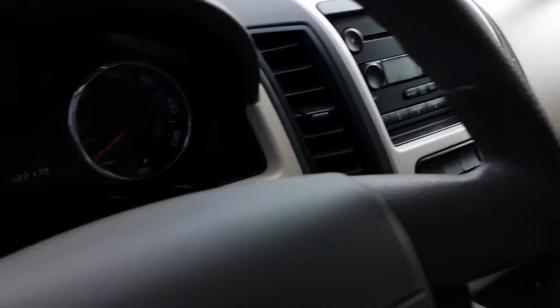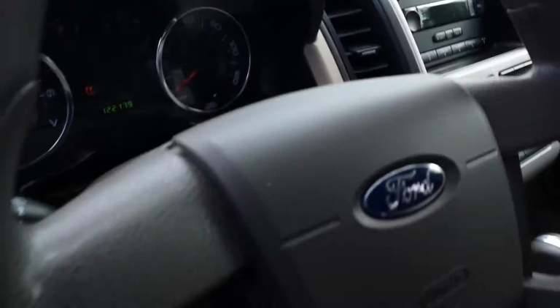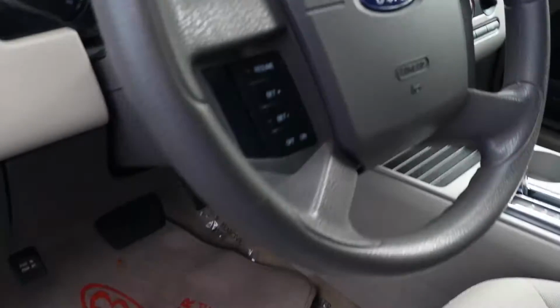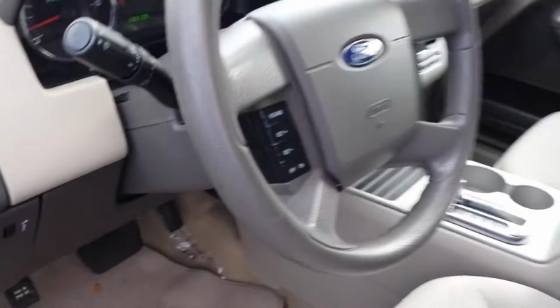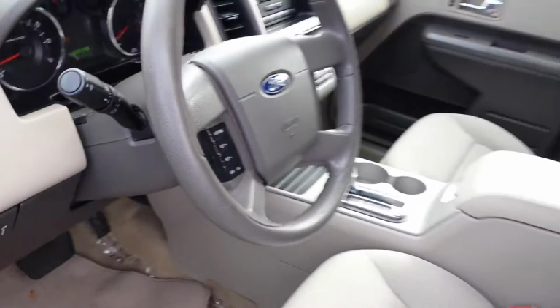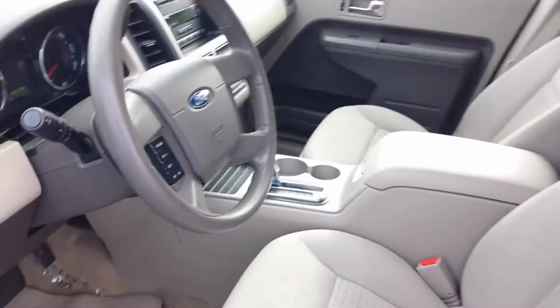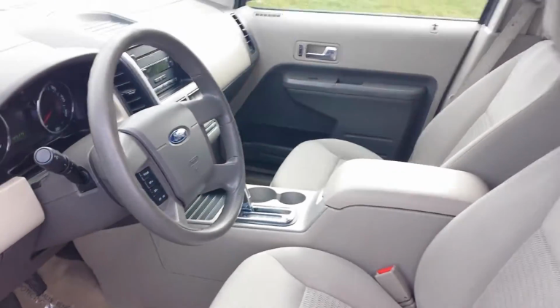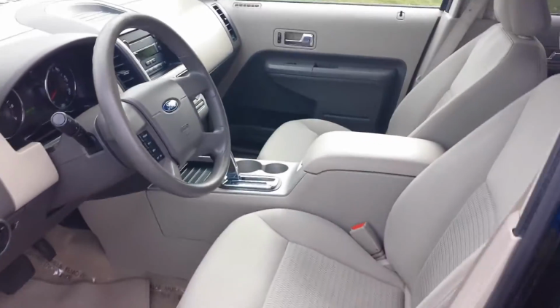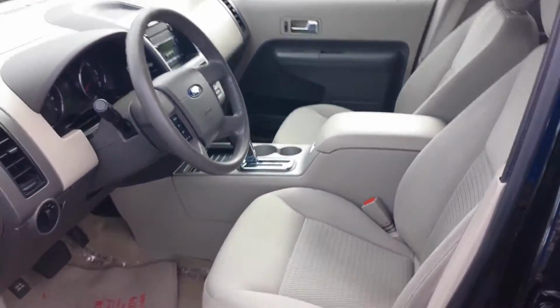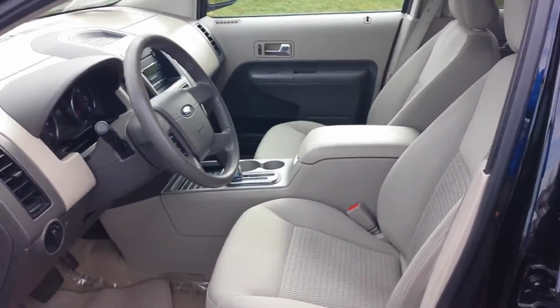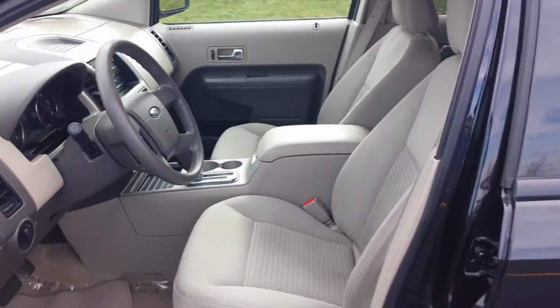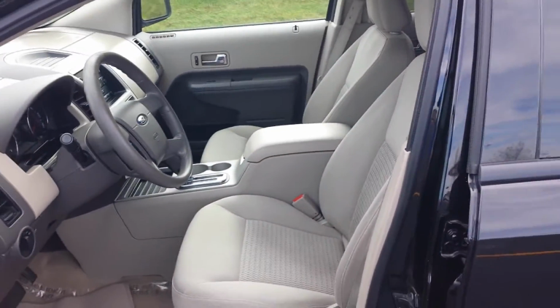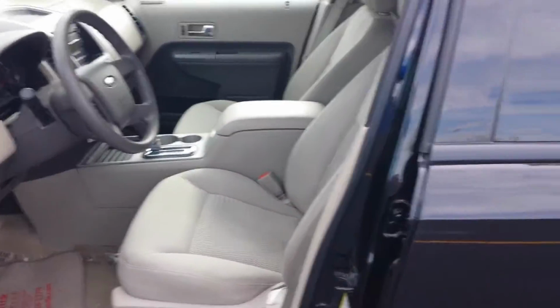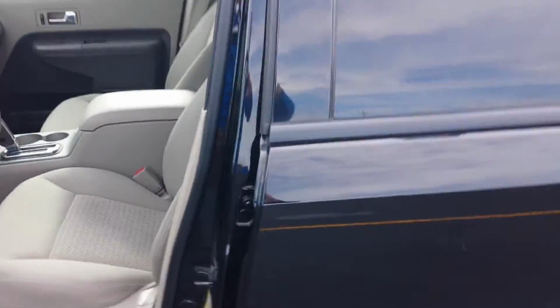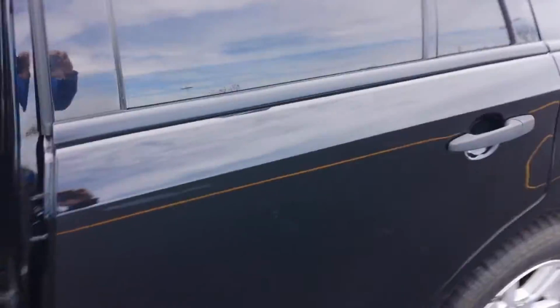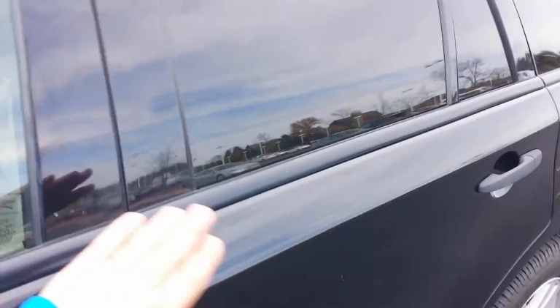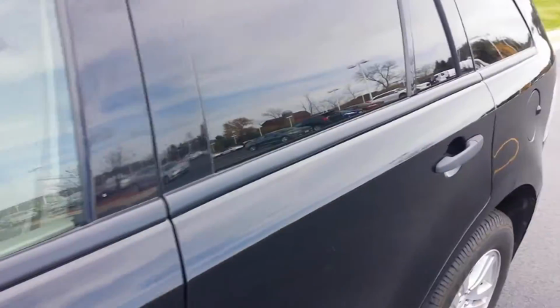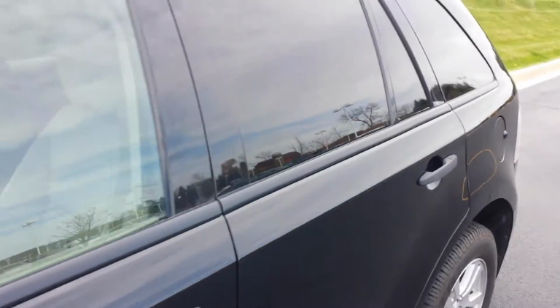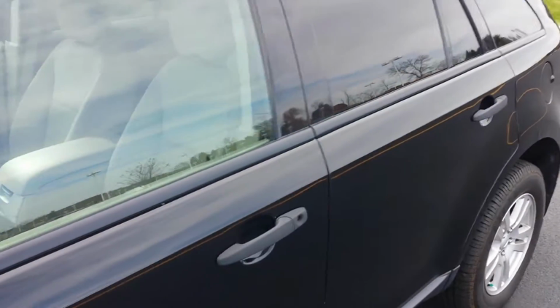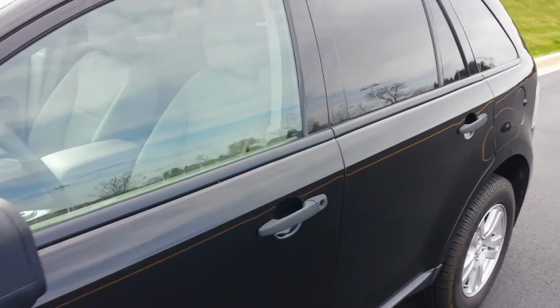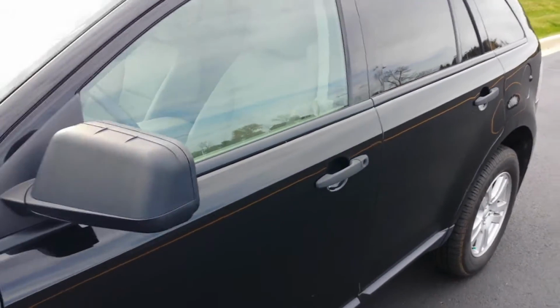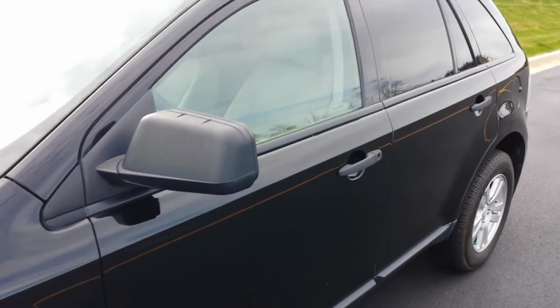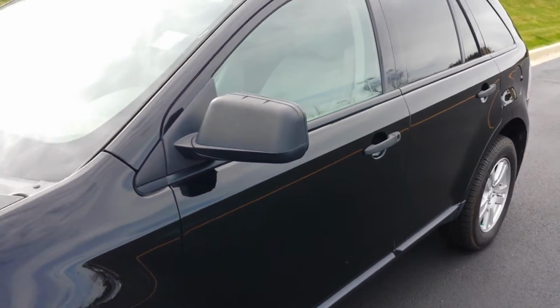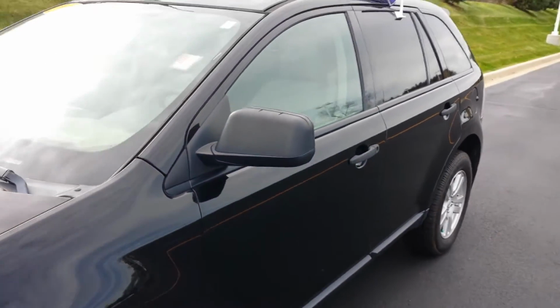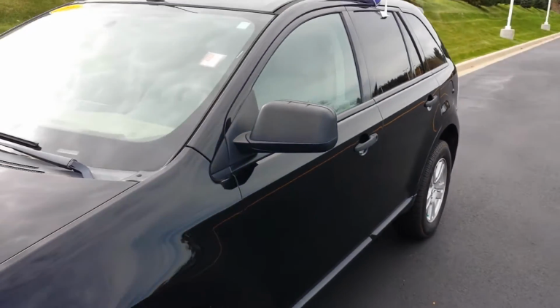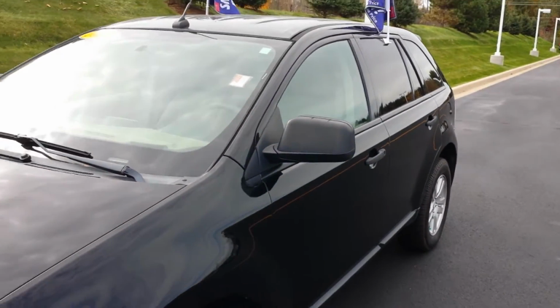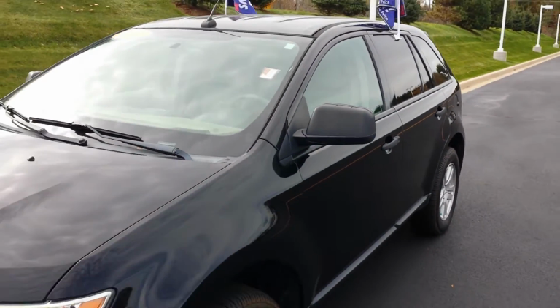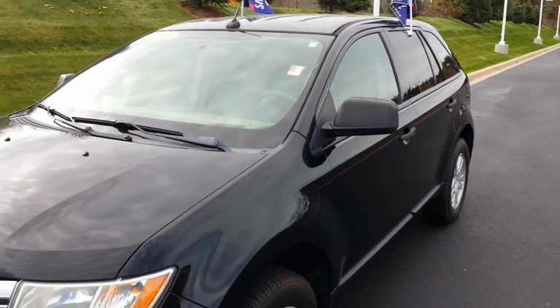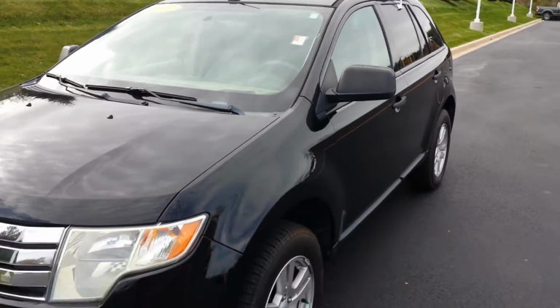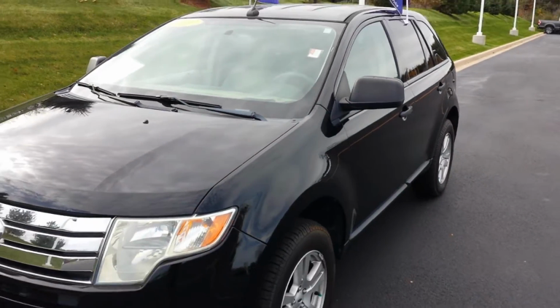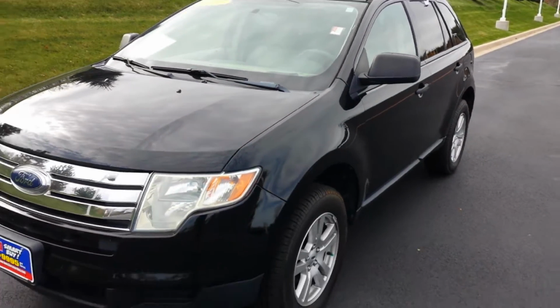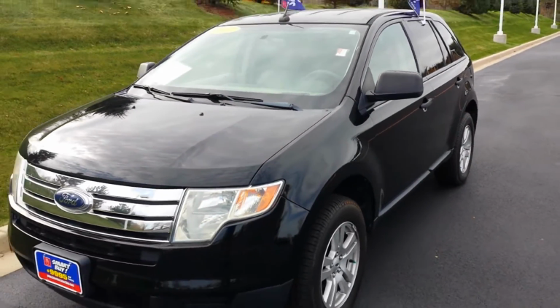Very nice, very clean for its age, and all in all a good vehicle. So give us a call, let us know what you're thinking, and stop in and see us. Thanks for watching.